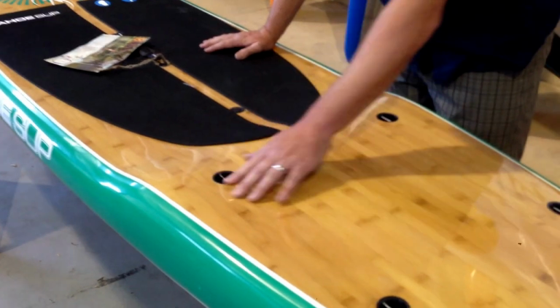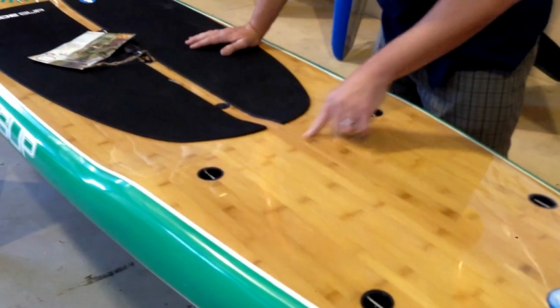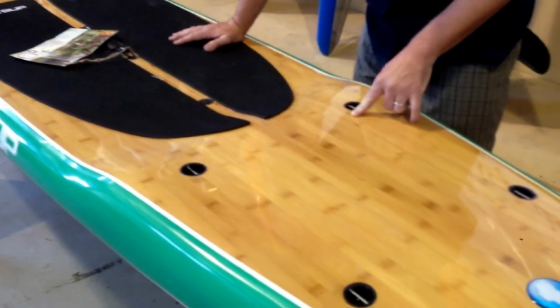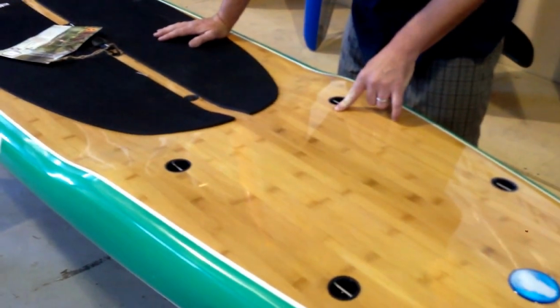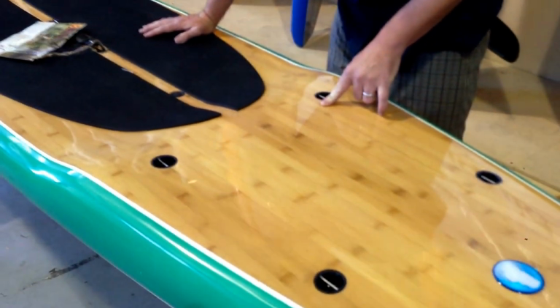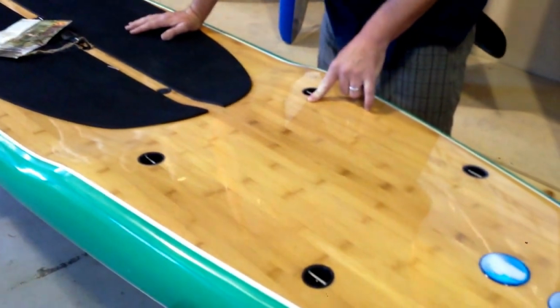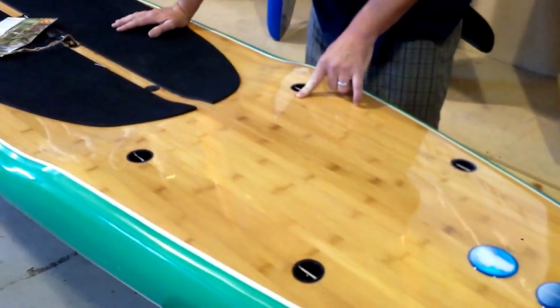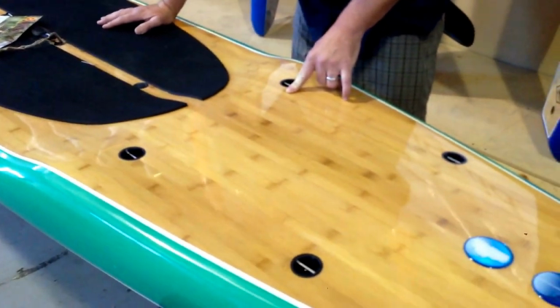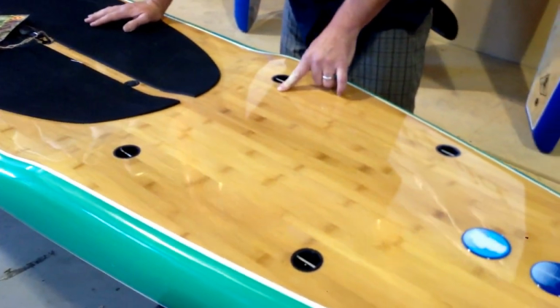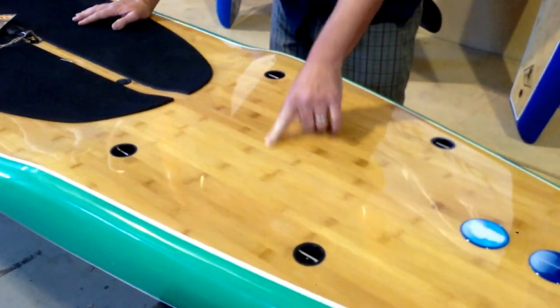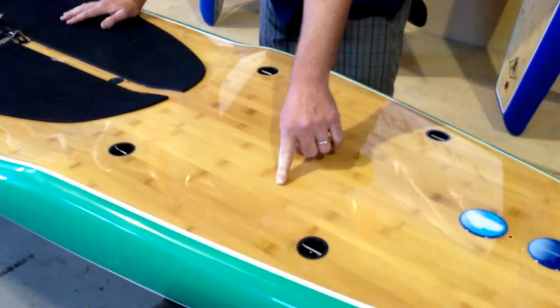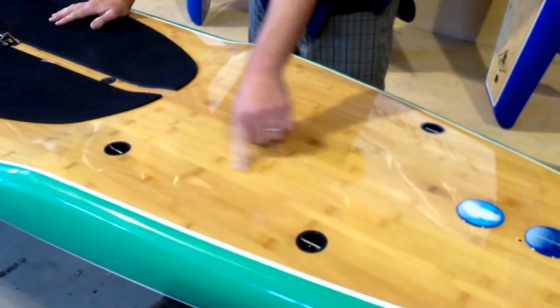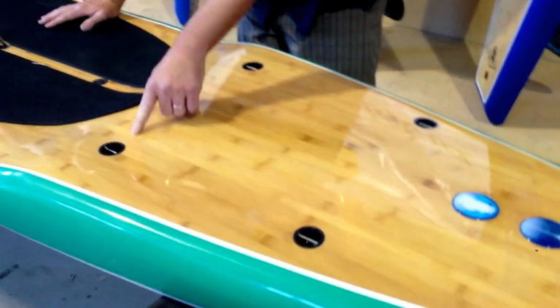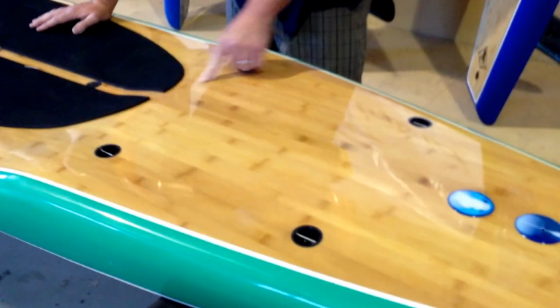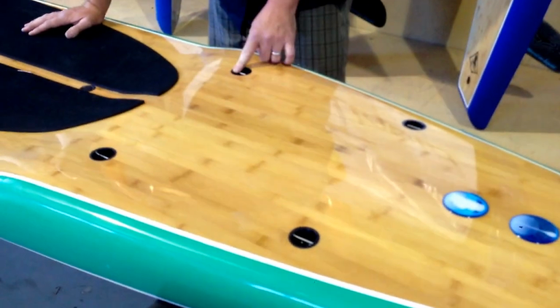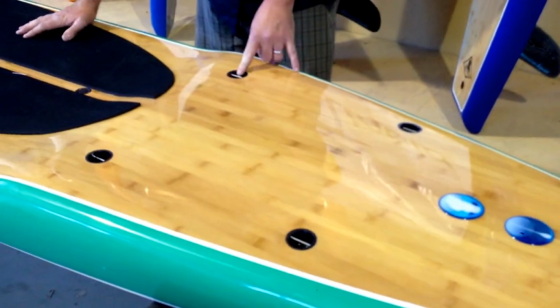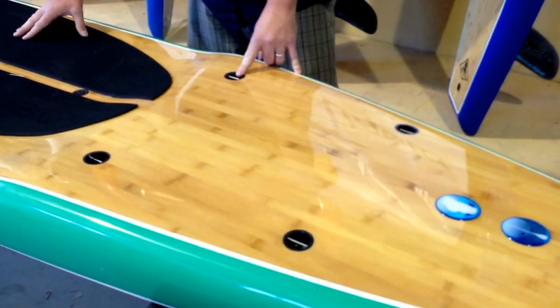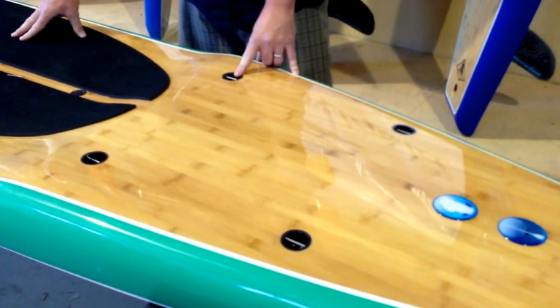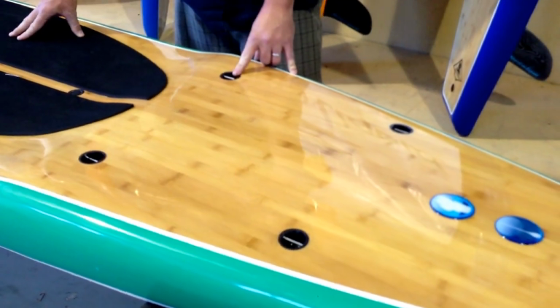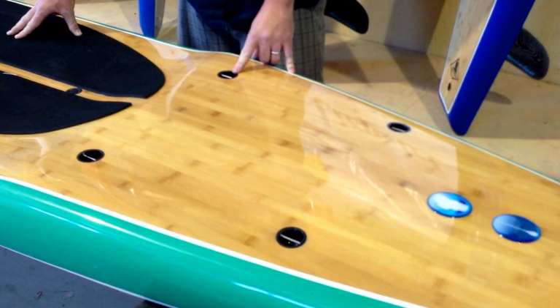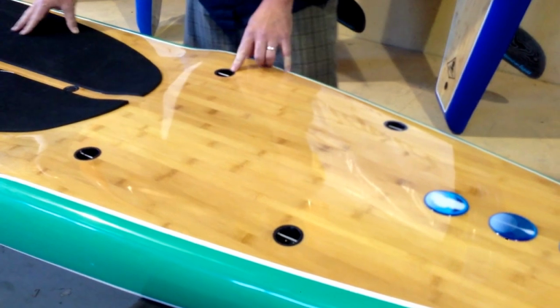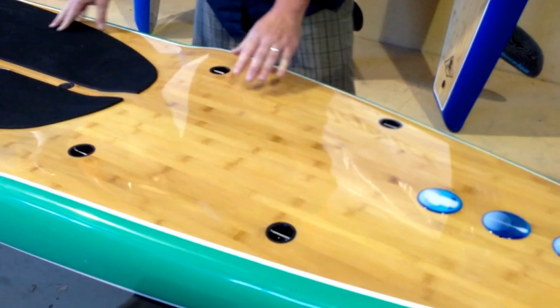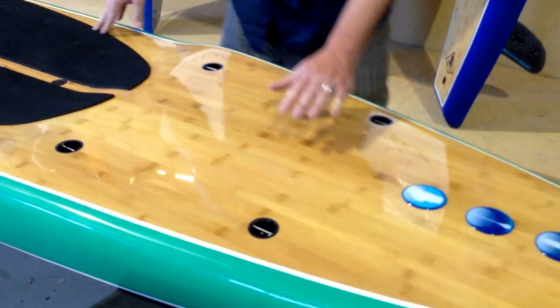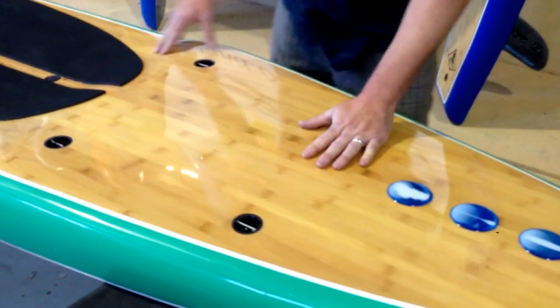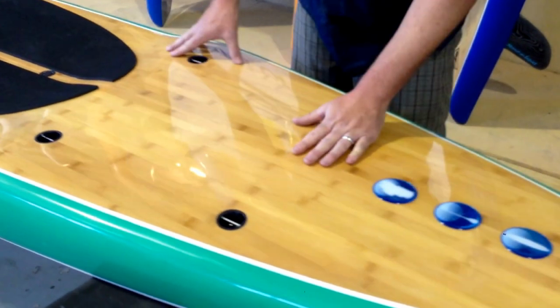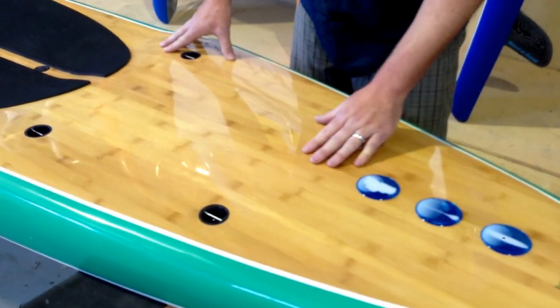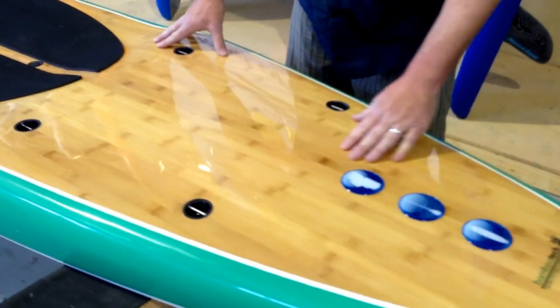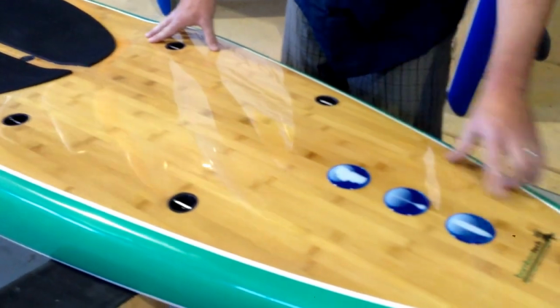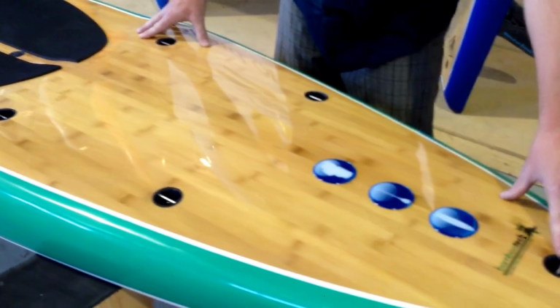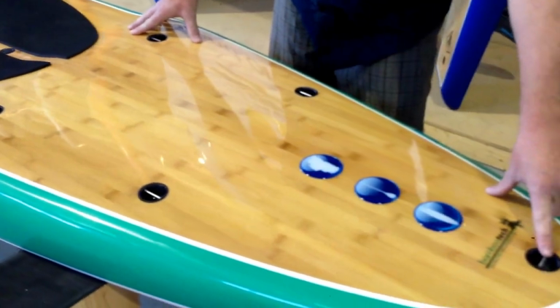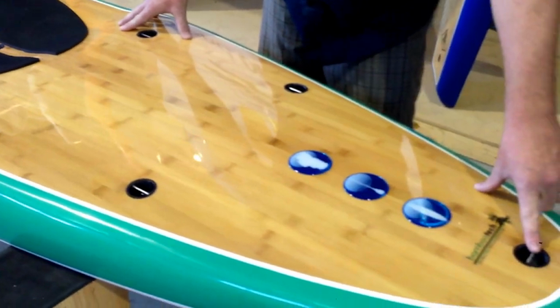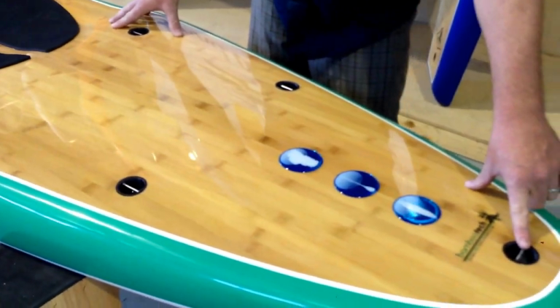Back to this other set of deck pad rigging — so you've got two sets and you can handle a ton of gear. Great wood color, and also a leash plug.